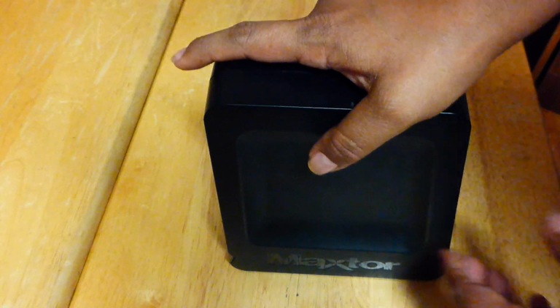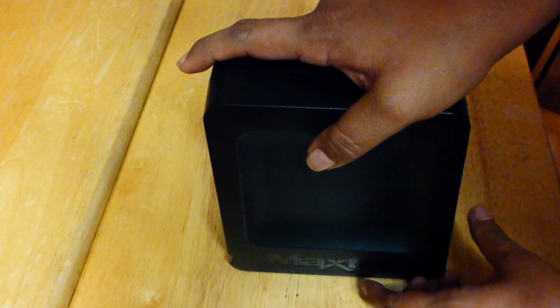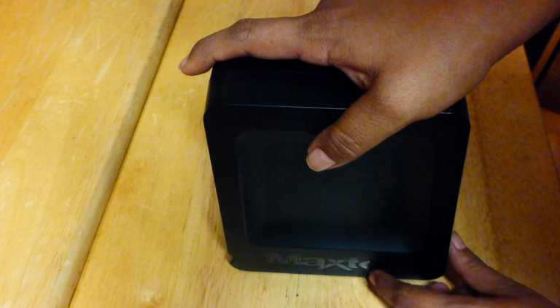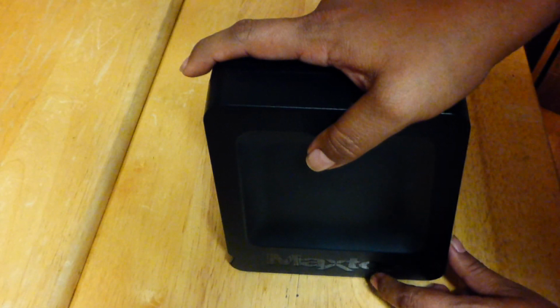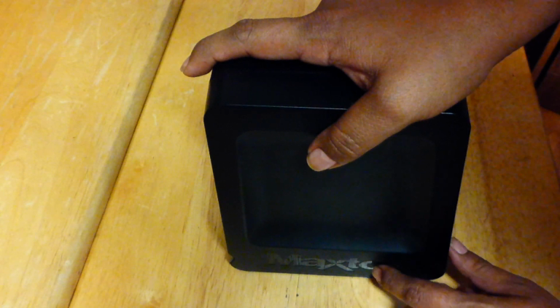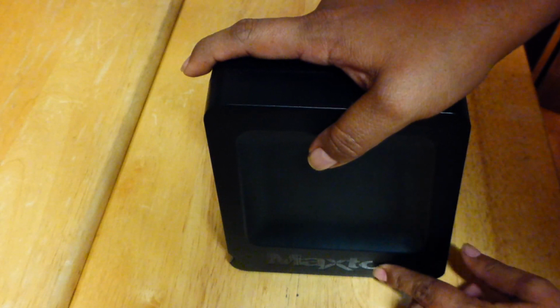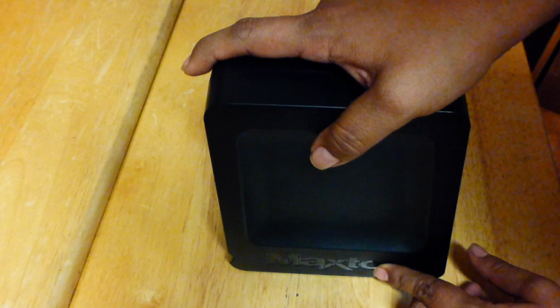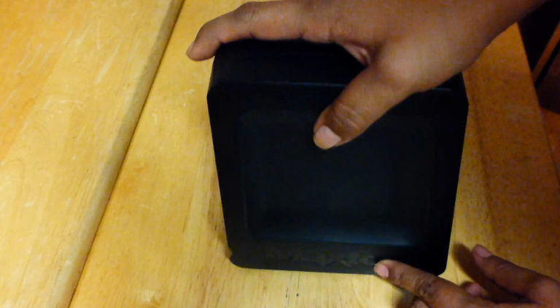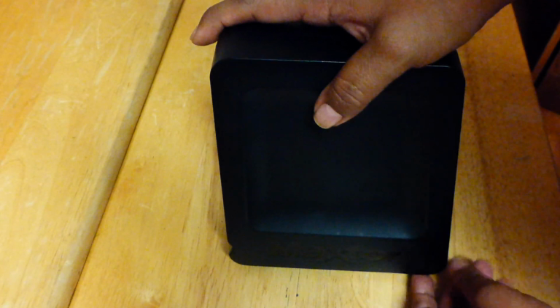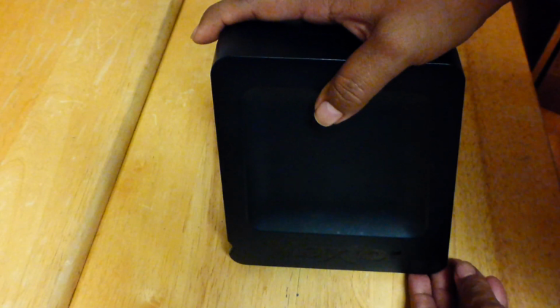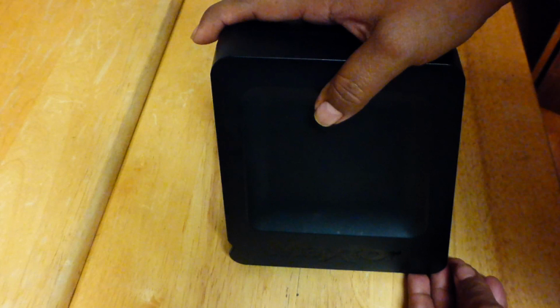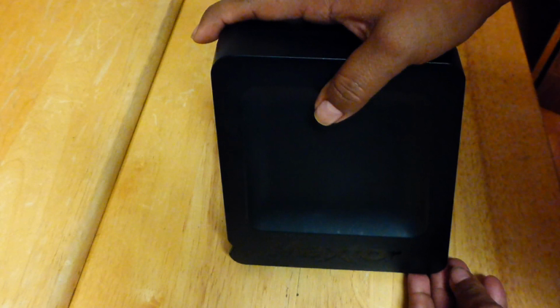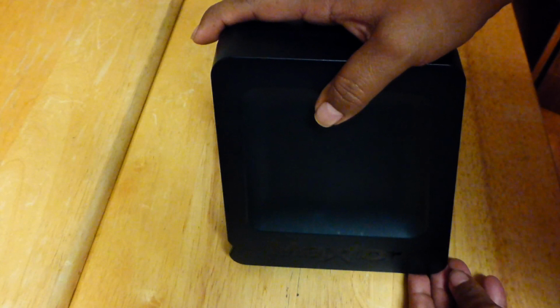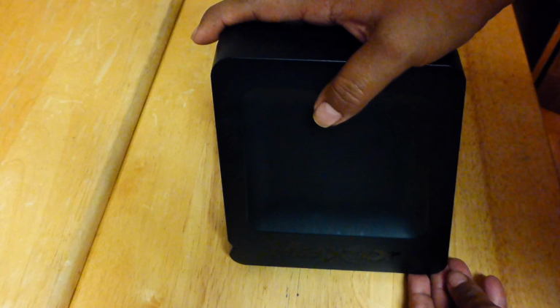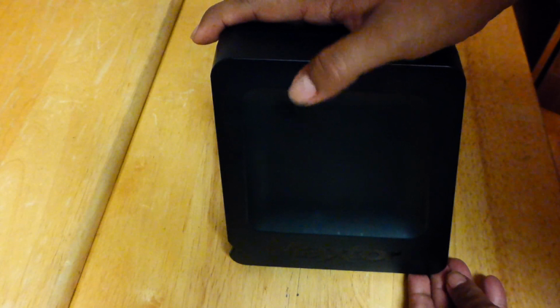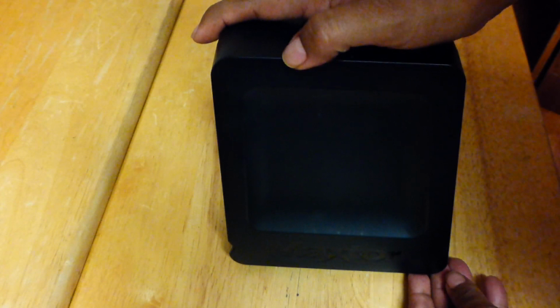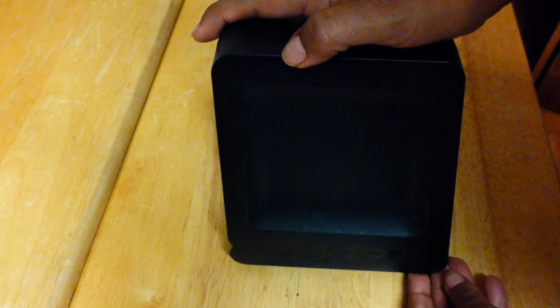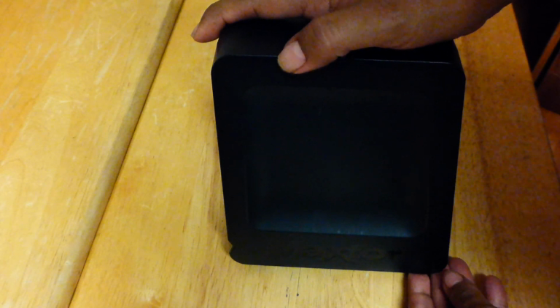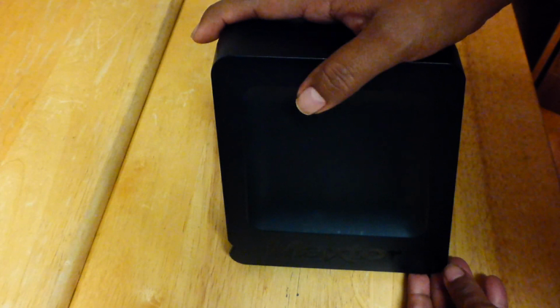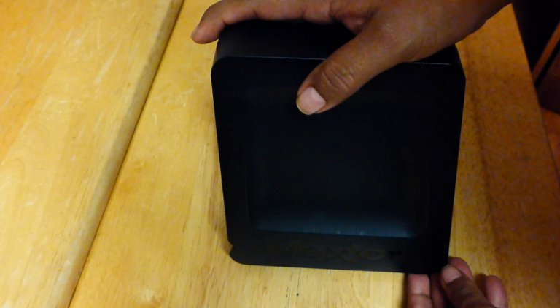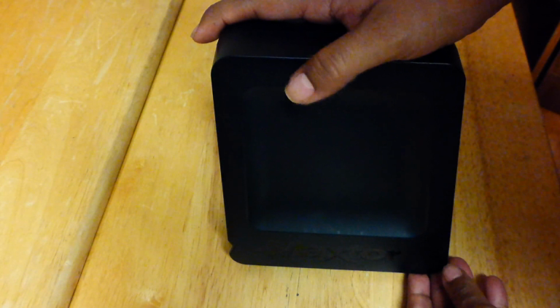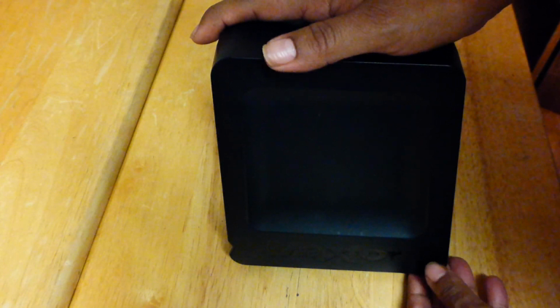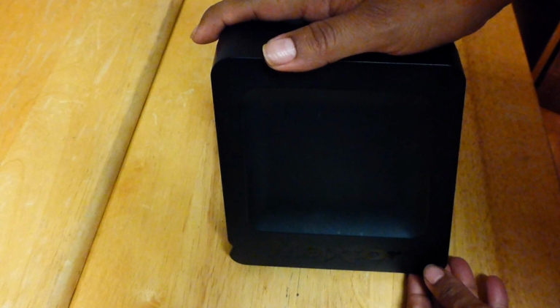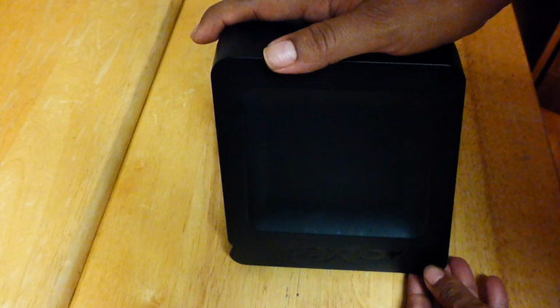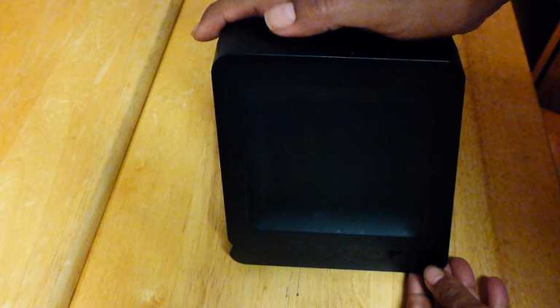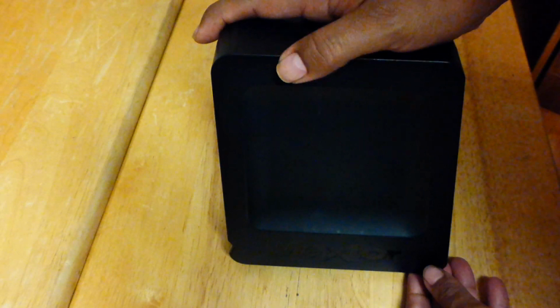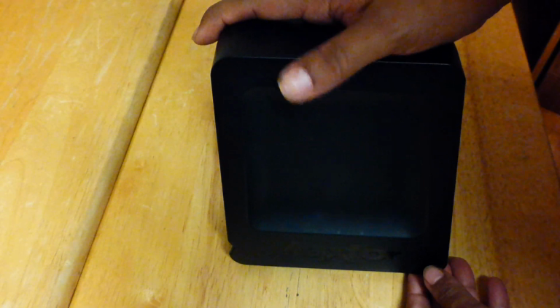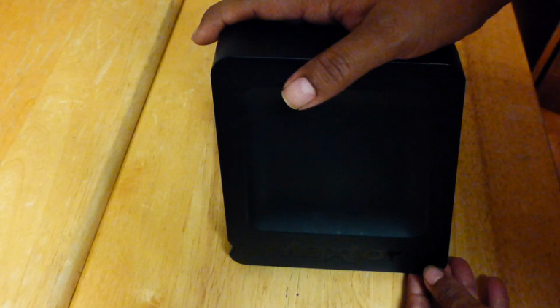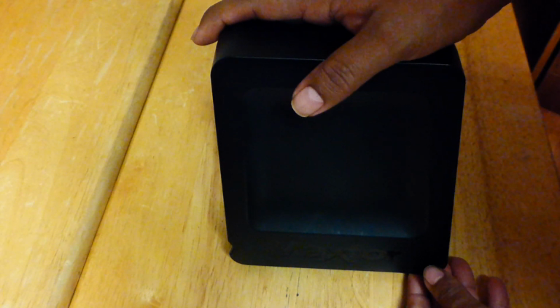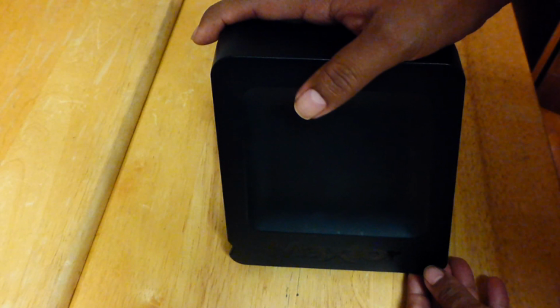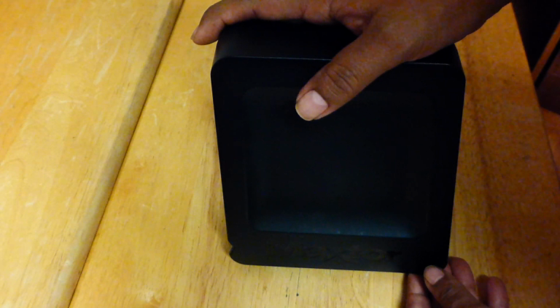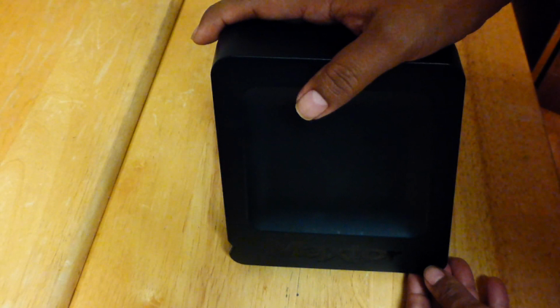Hi guys! Today I will show you how to open up your MacStore OneTouch 4 external hard drive. If you for some reason need to open it up and get your hard drive out from it, I will show you how to do that today.